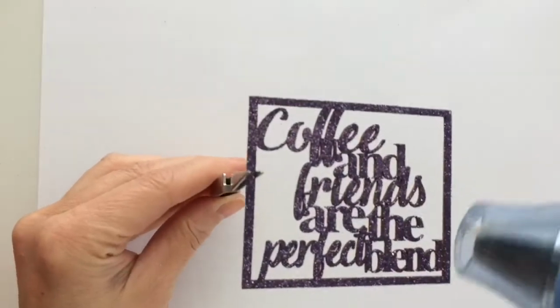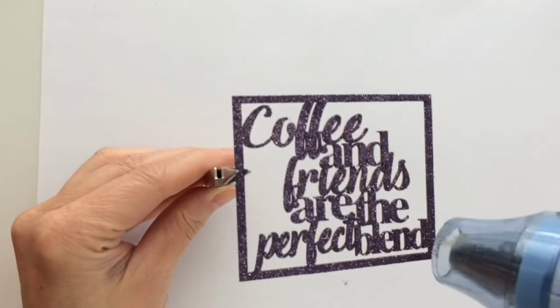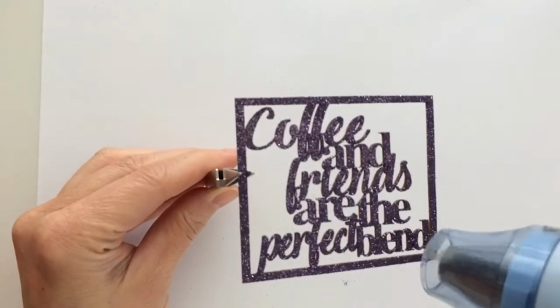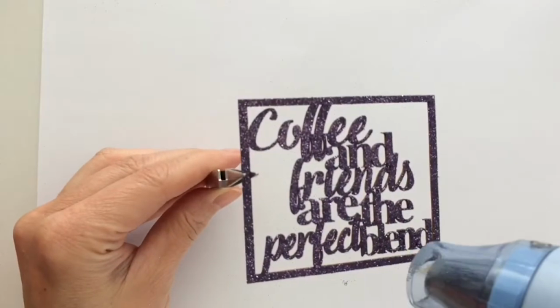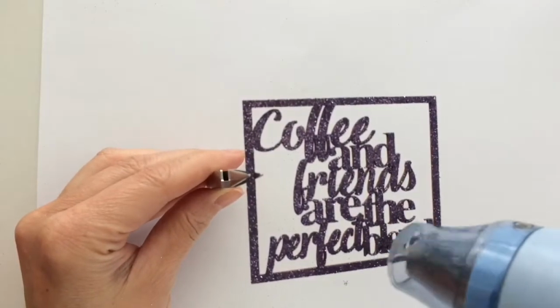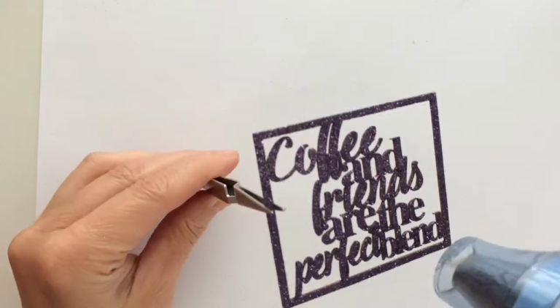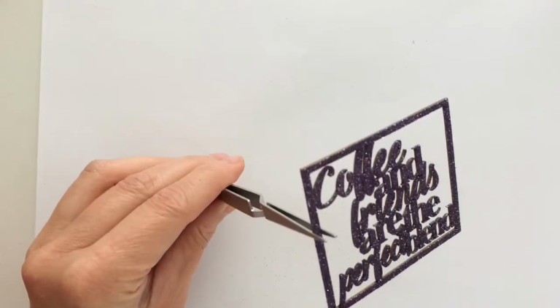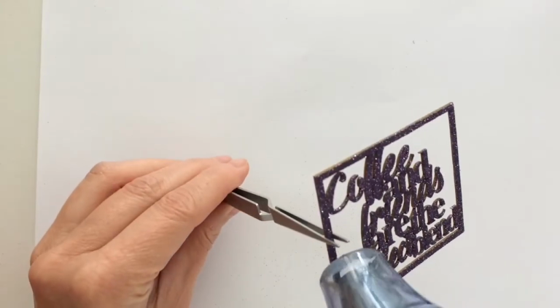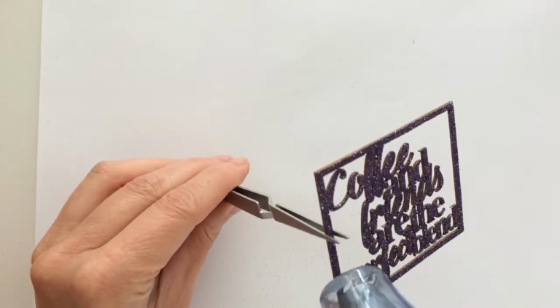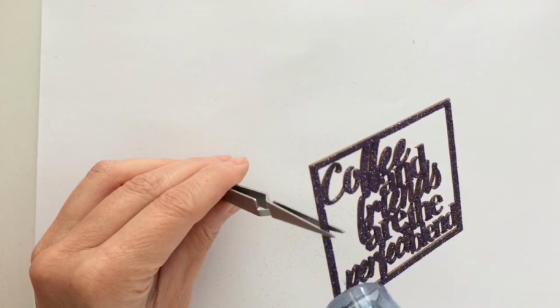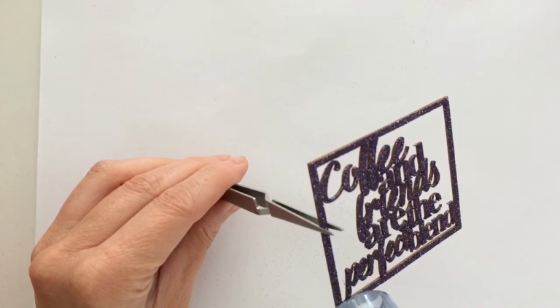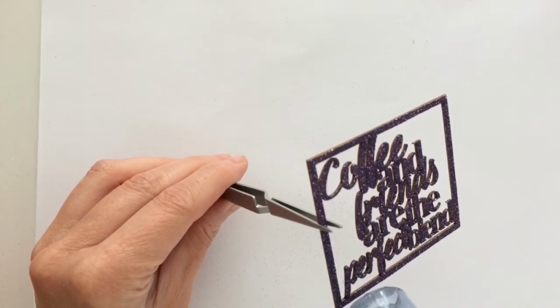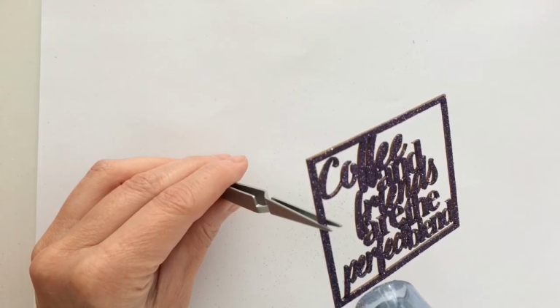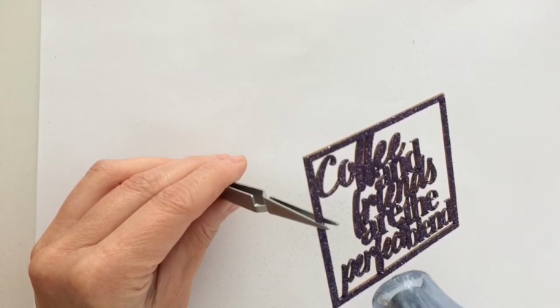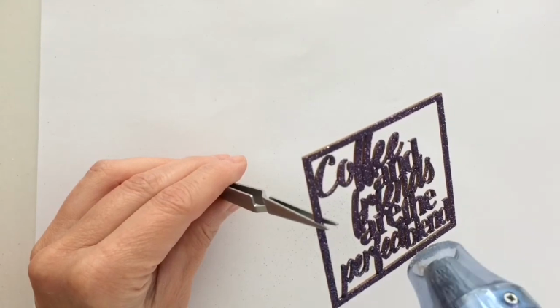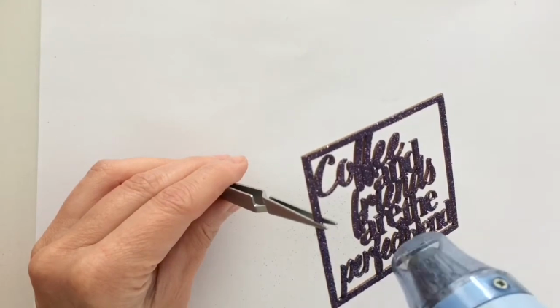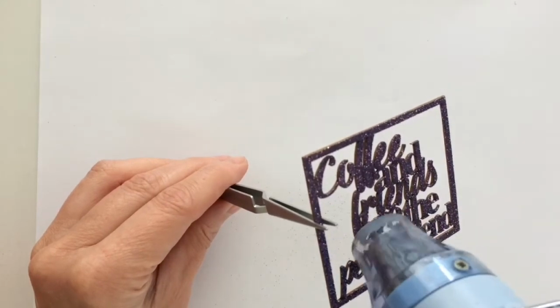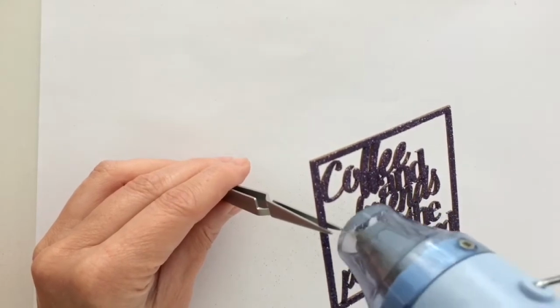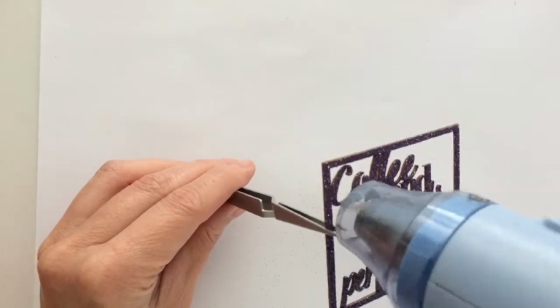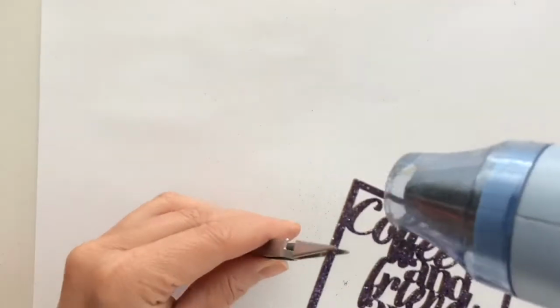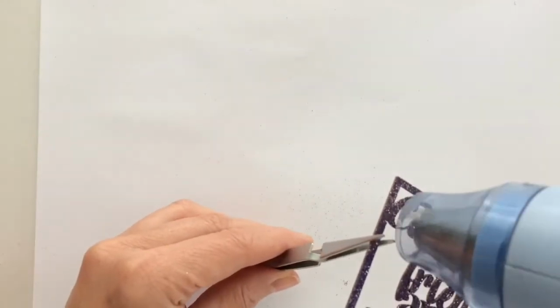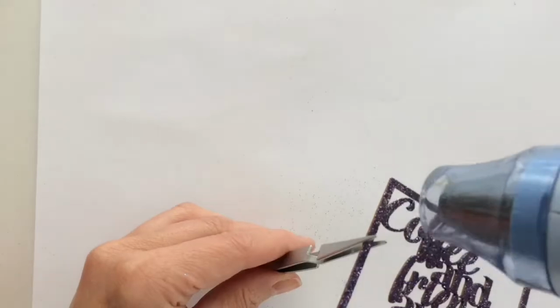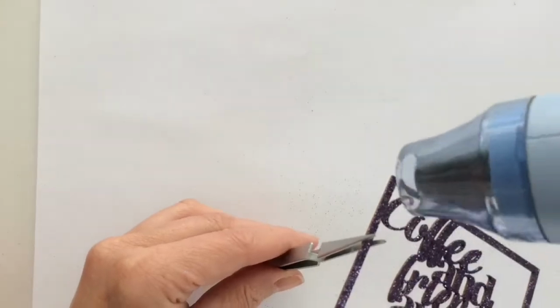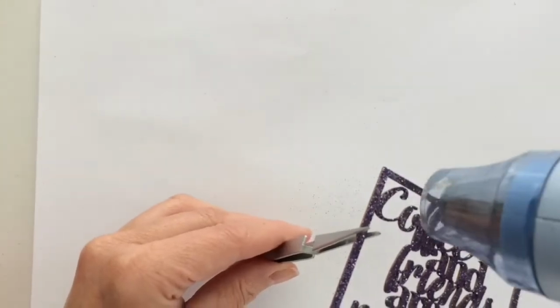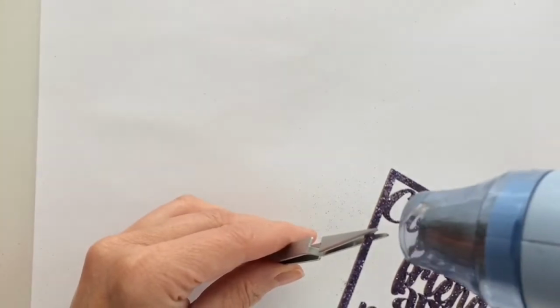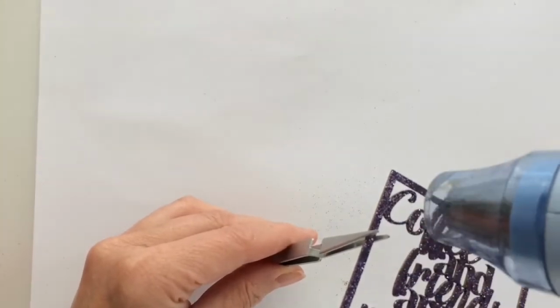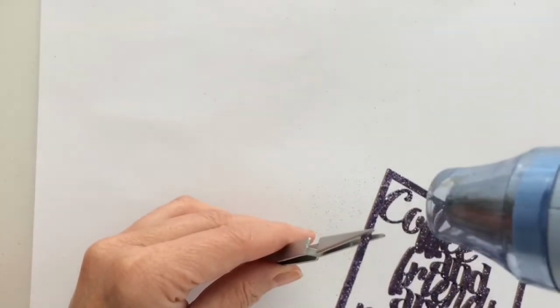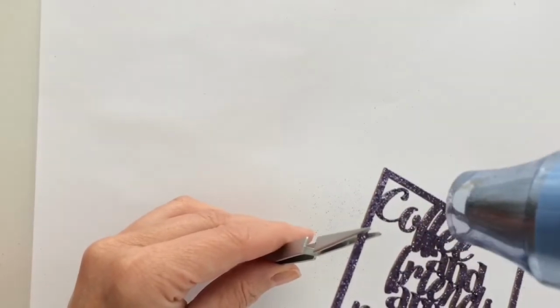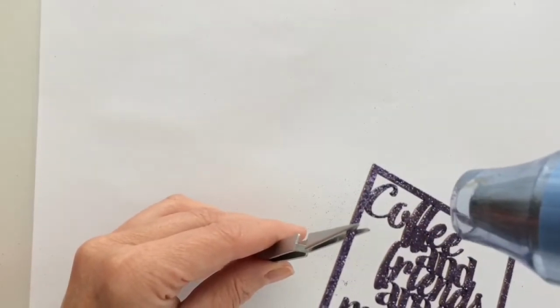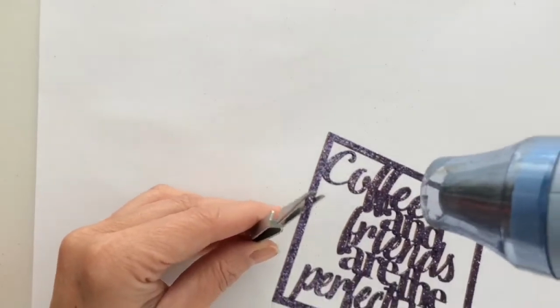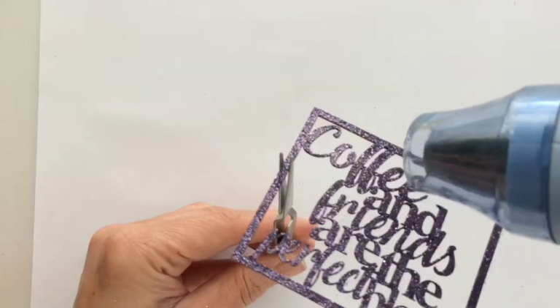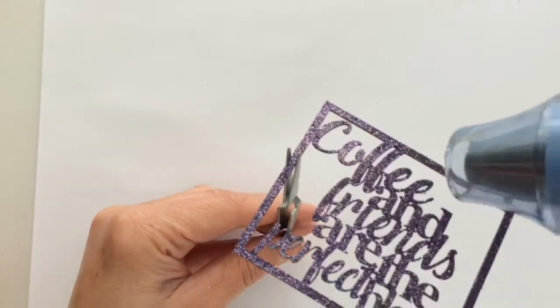I preheated the heat tool and melted the embossing powder and I must say this powder is really wow. It melts super fast and covers great with only one layer. And the glitter sticks really well as you can see in the next step.